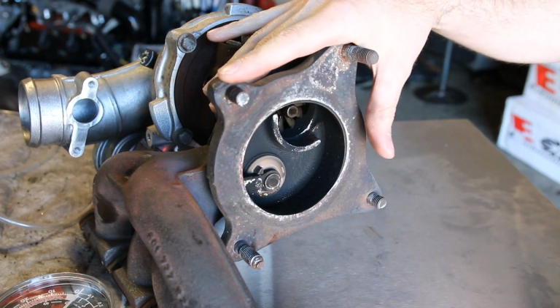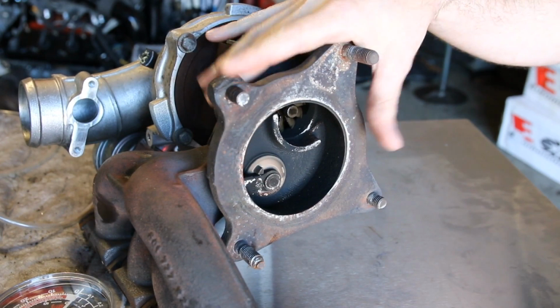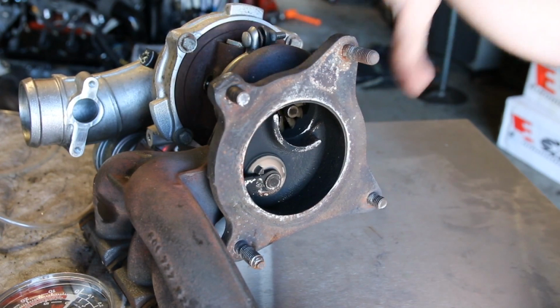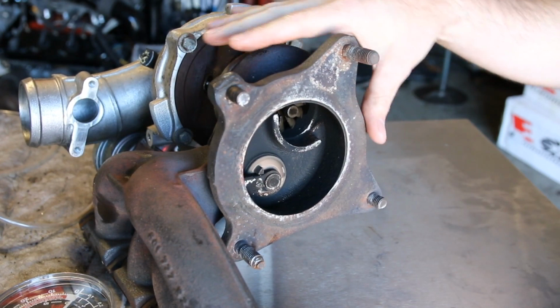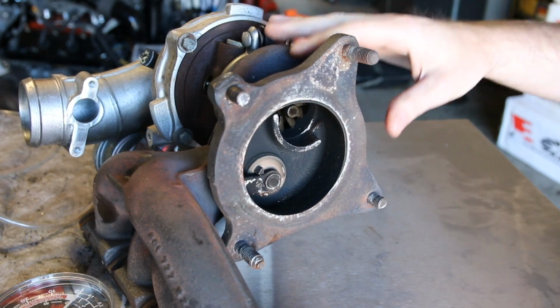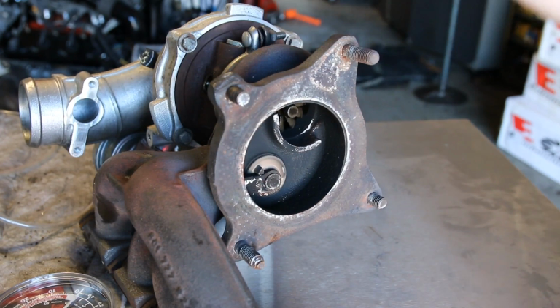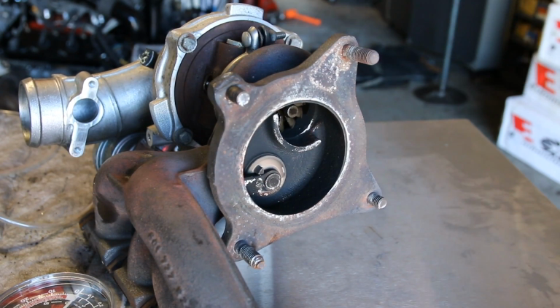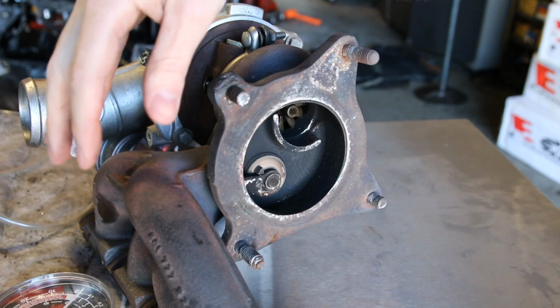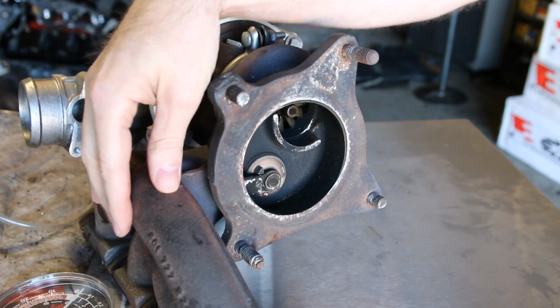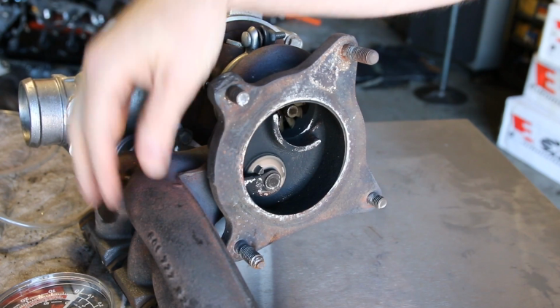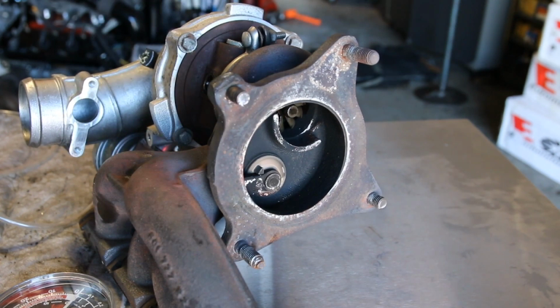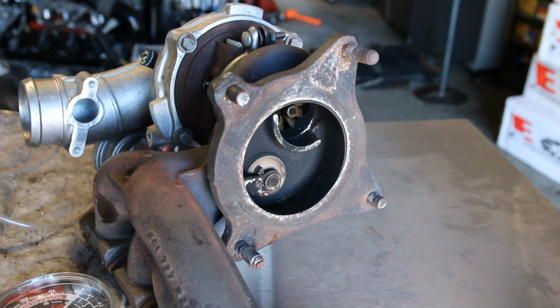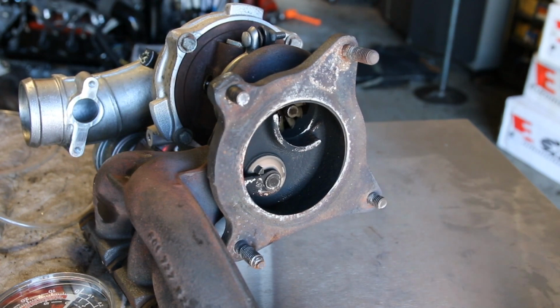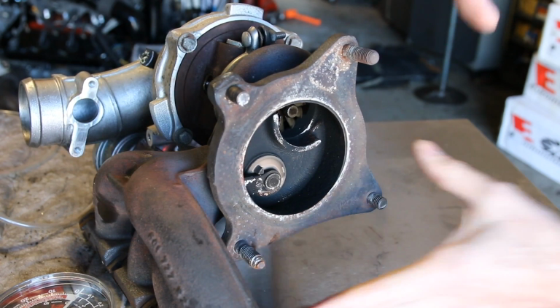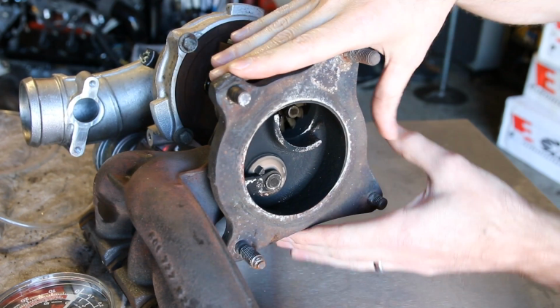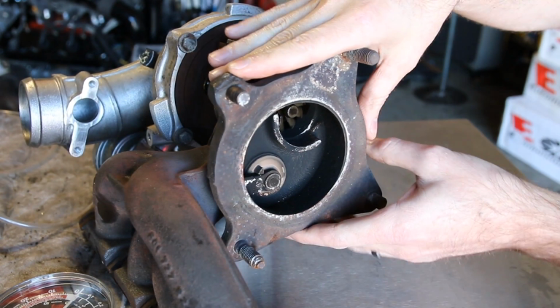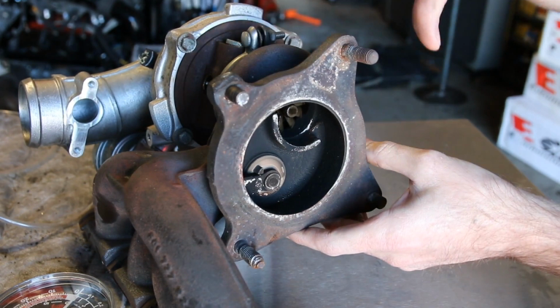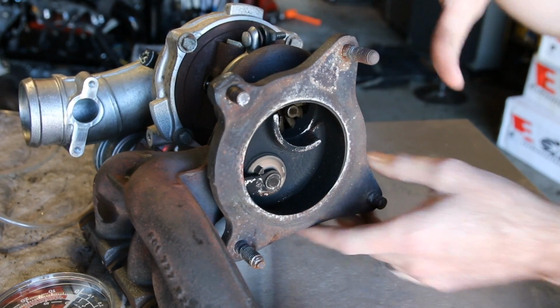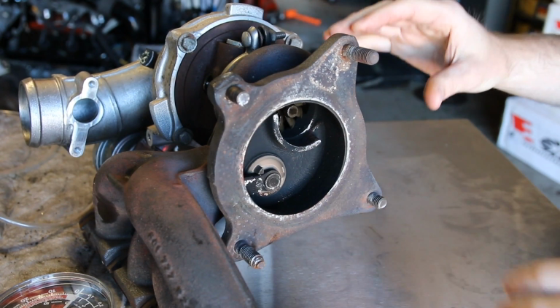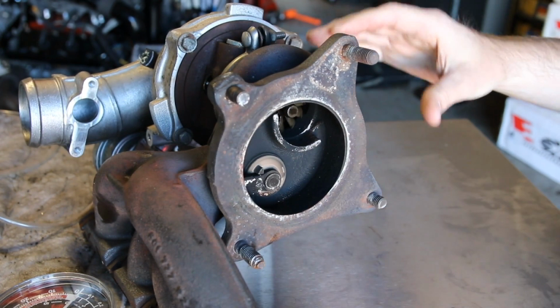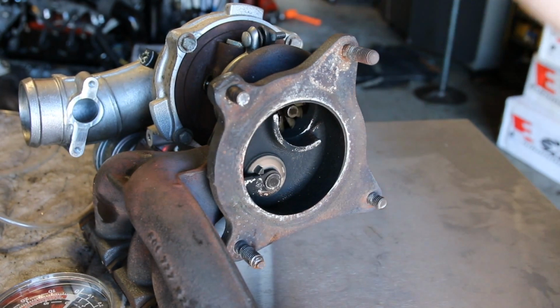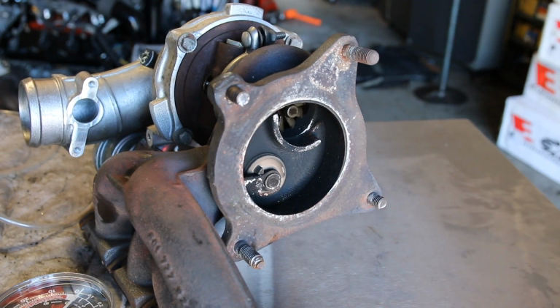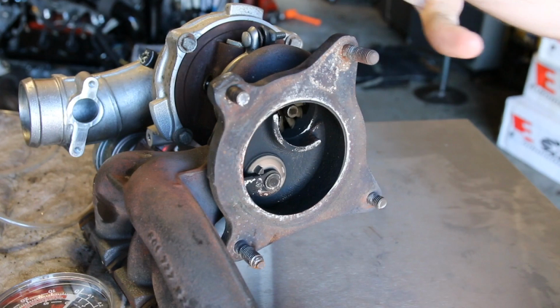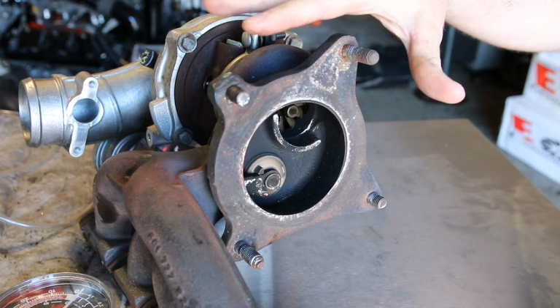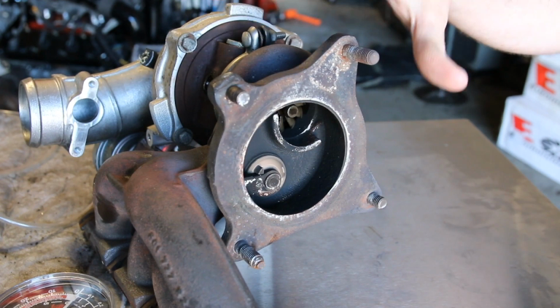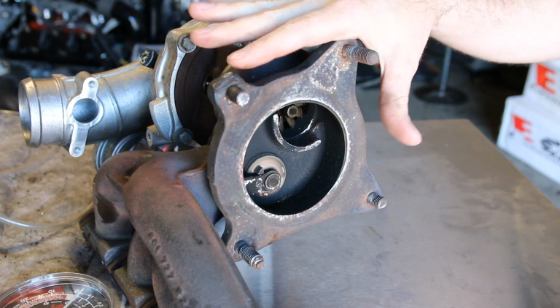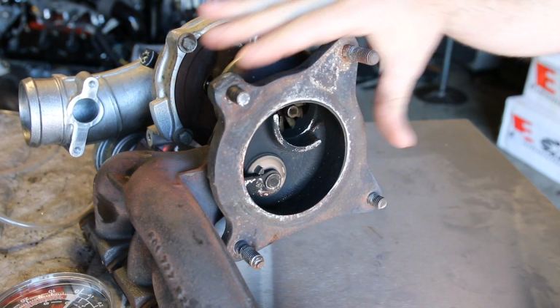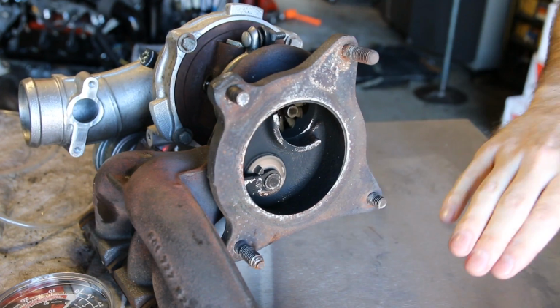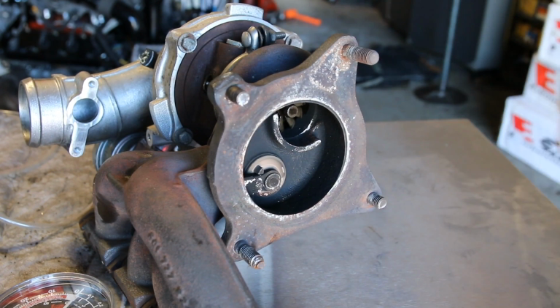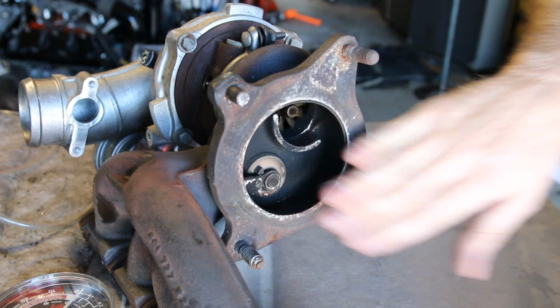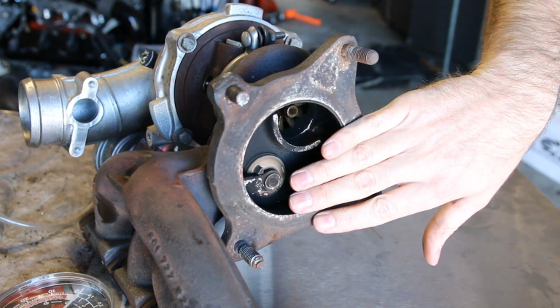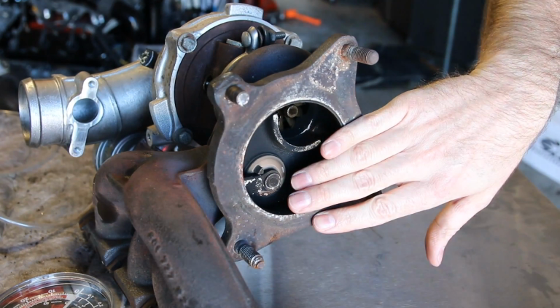Here we are on the hot side of our turbo. This is the exhaust manifold, and this is where the downpipe would mount on this particular setup. This setup is a stock turbo and uses an internal wastegate.